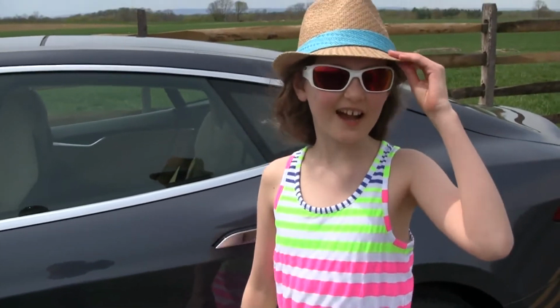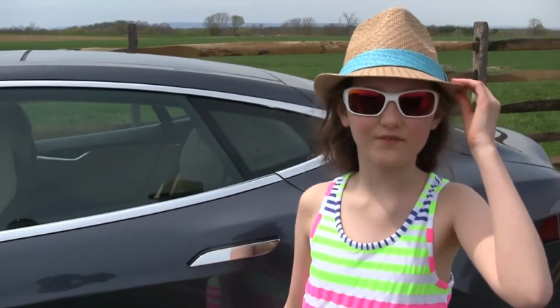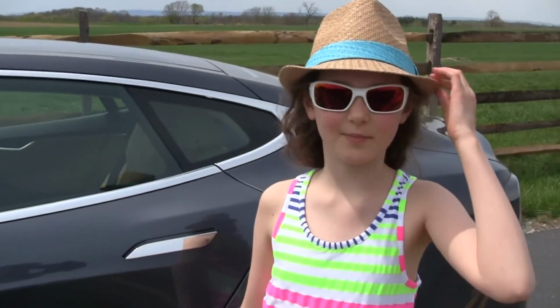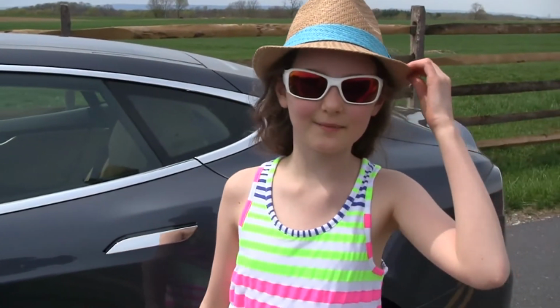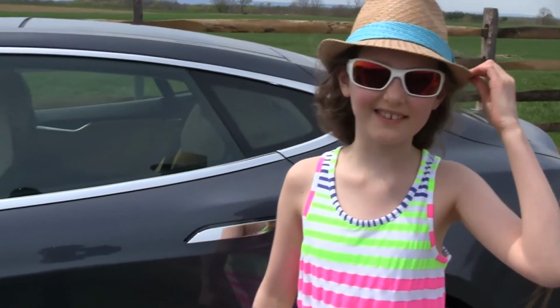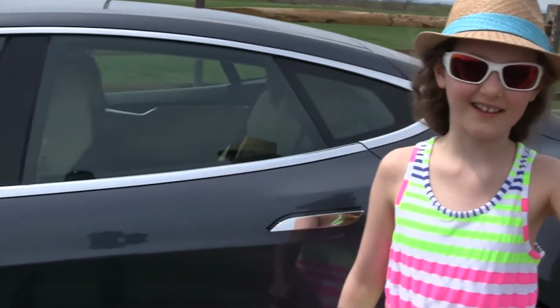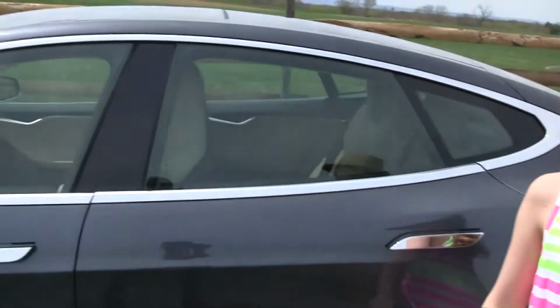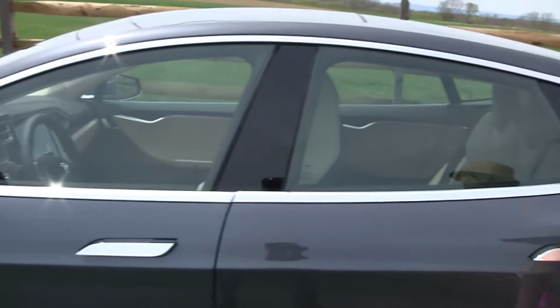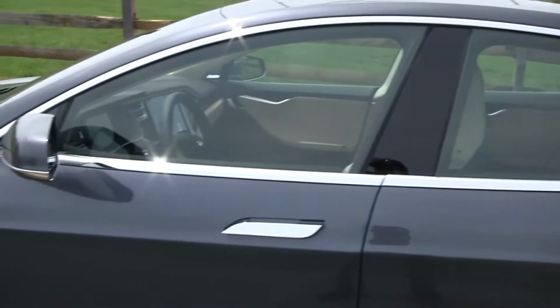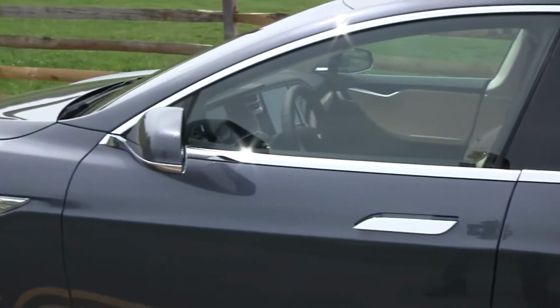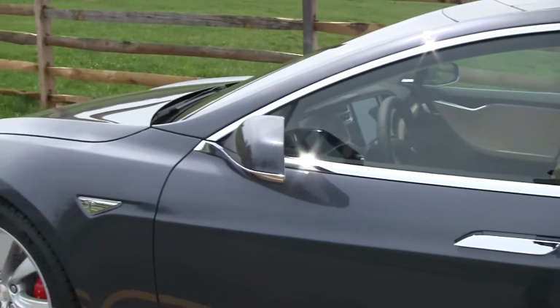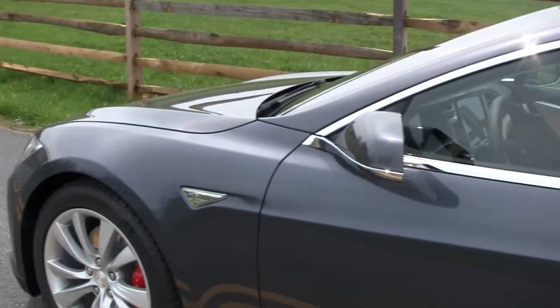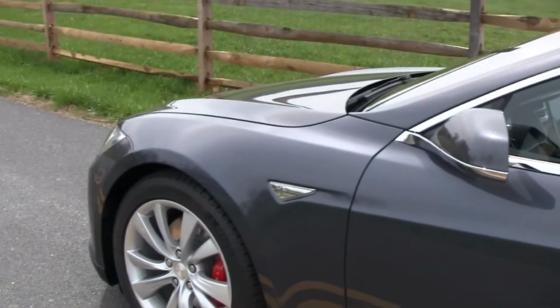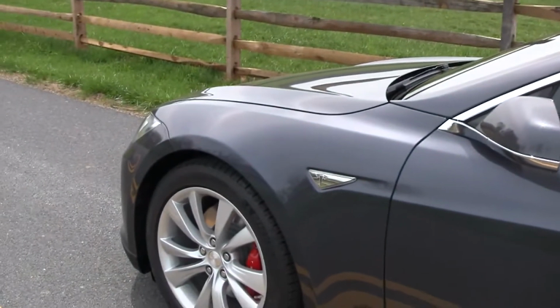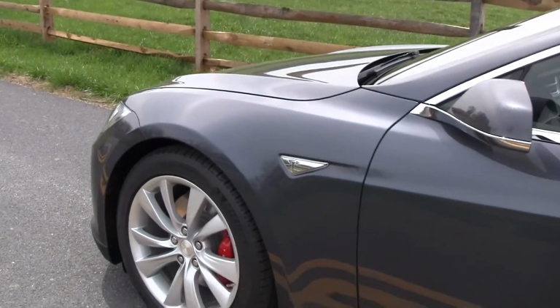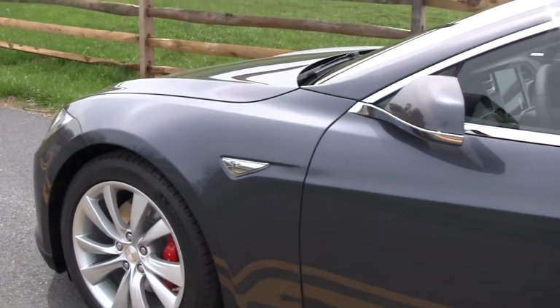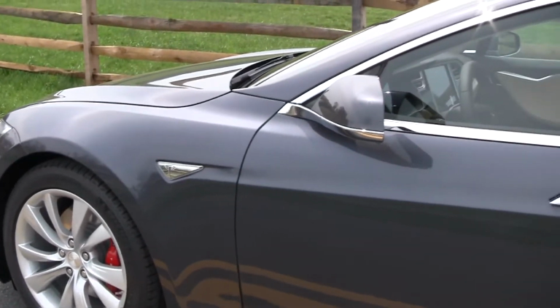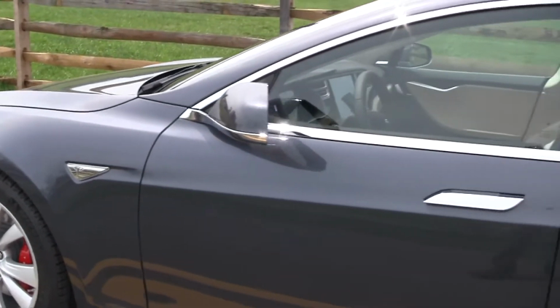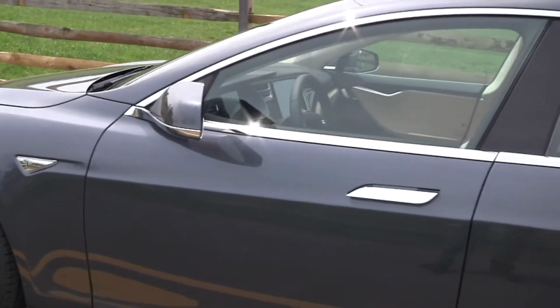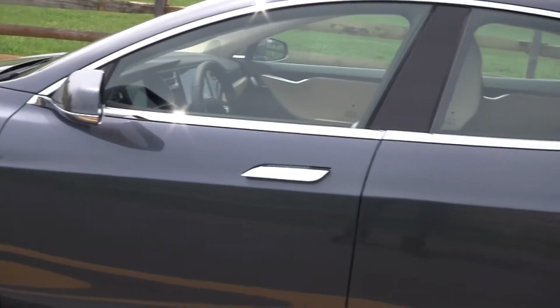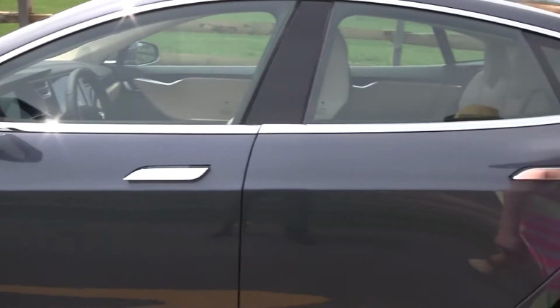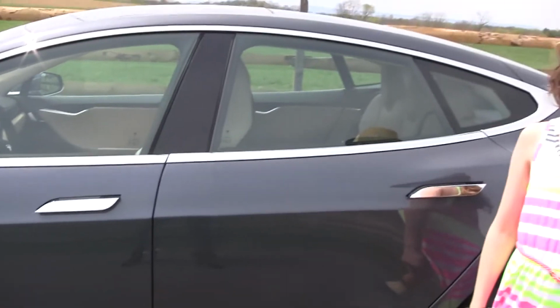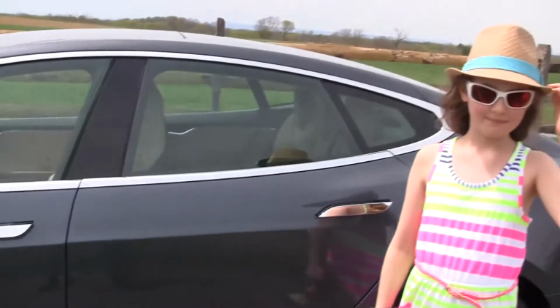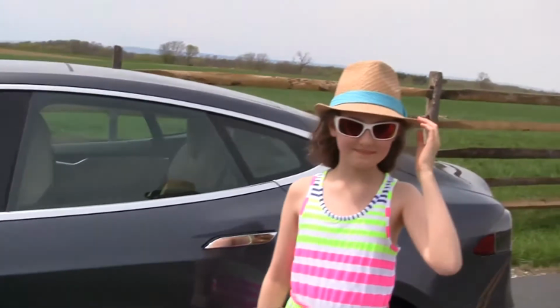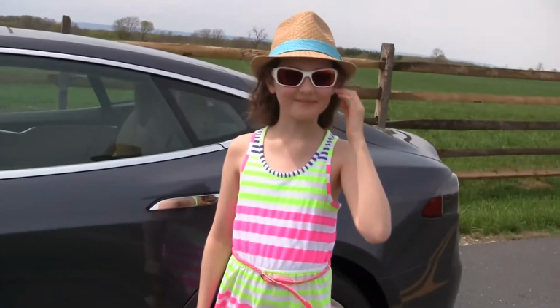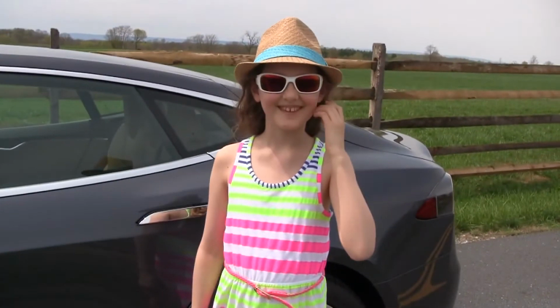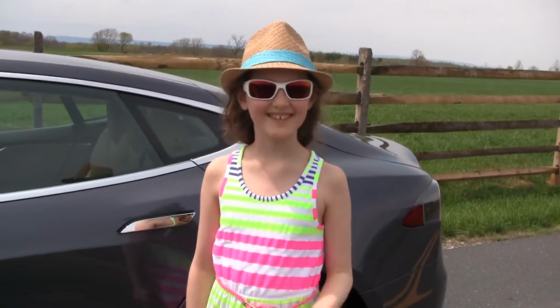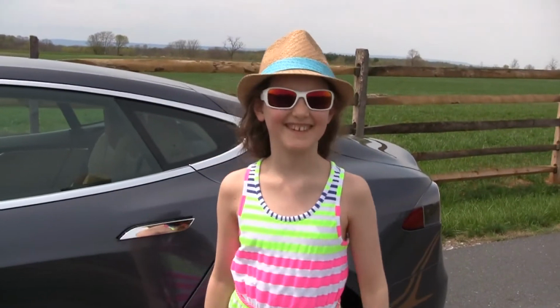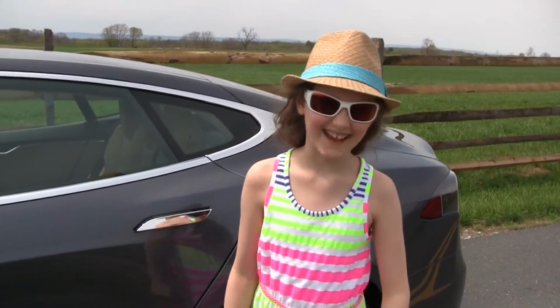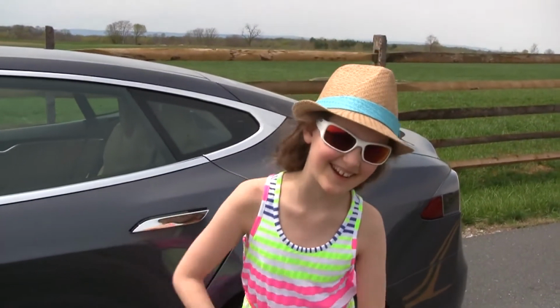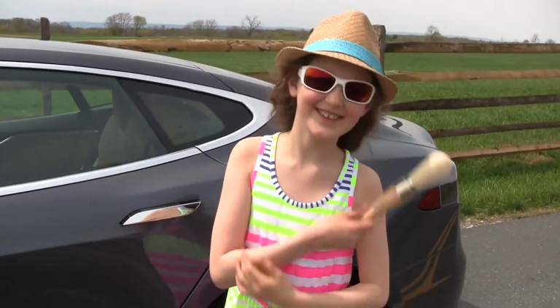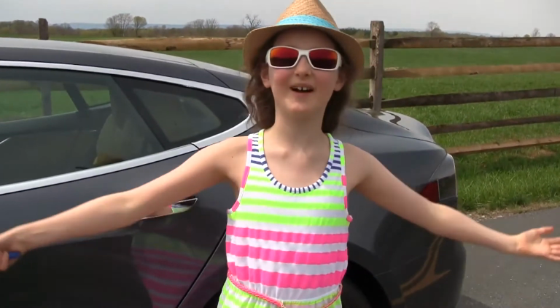I just finished painting my Tesla. Just kidding — I got a new one!